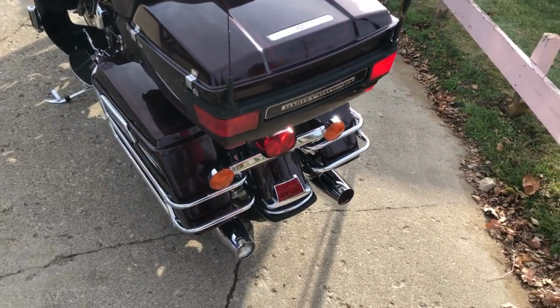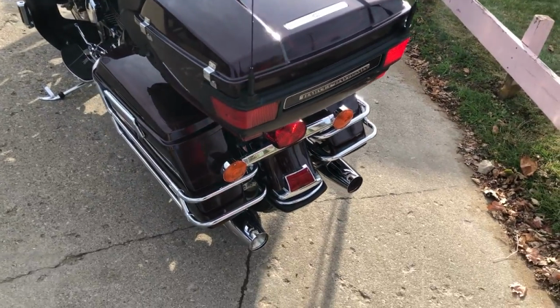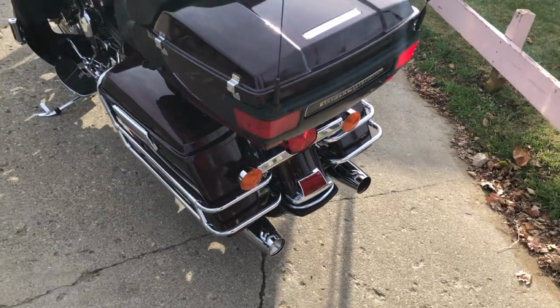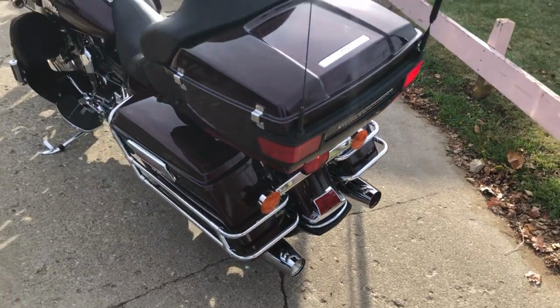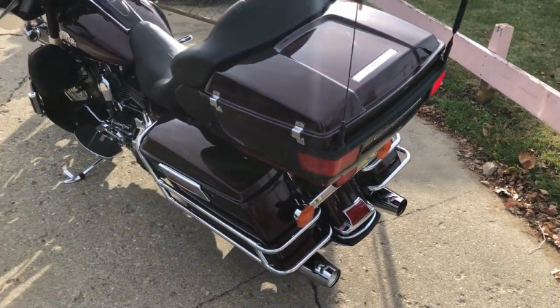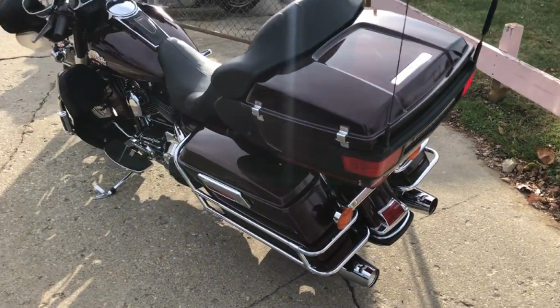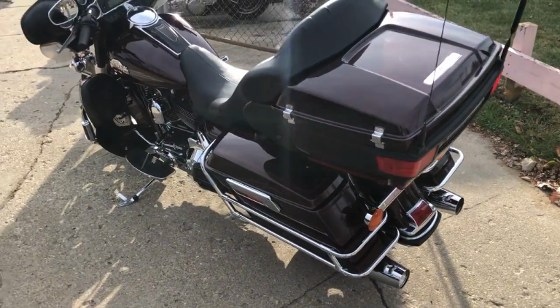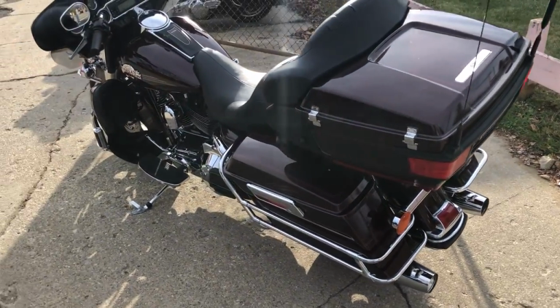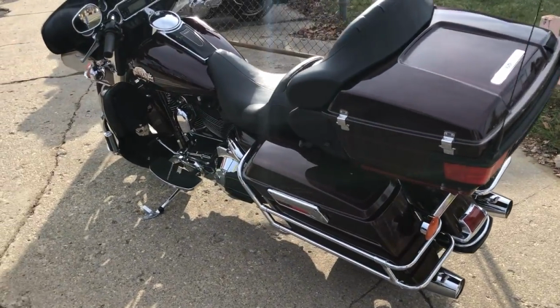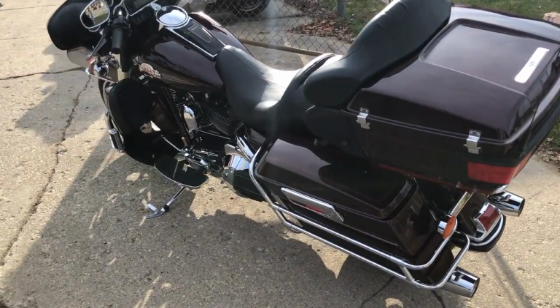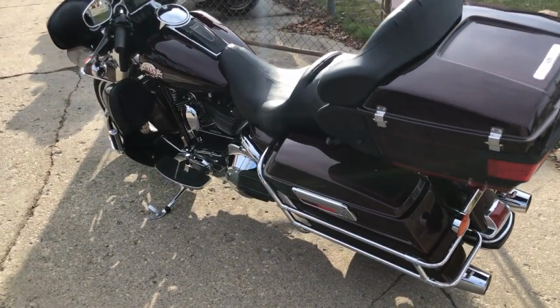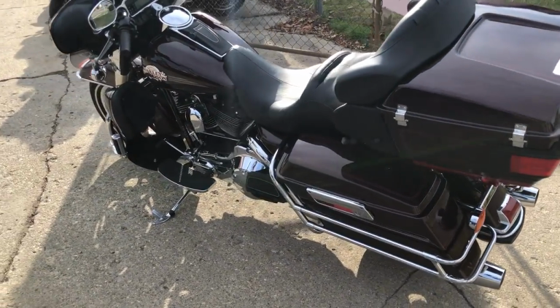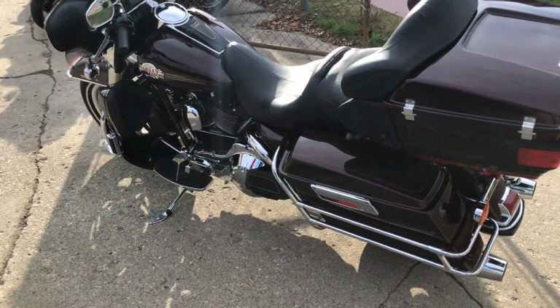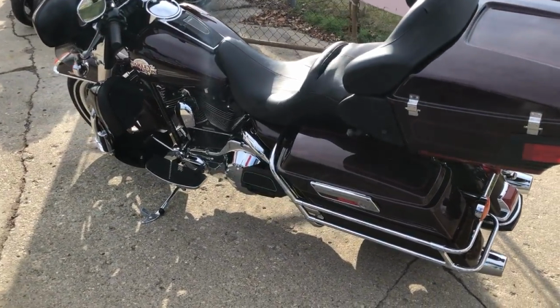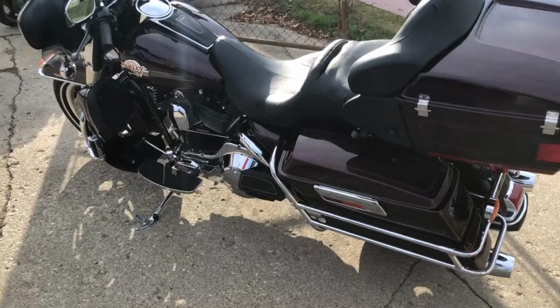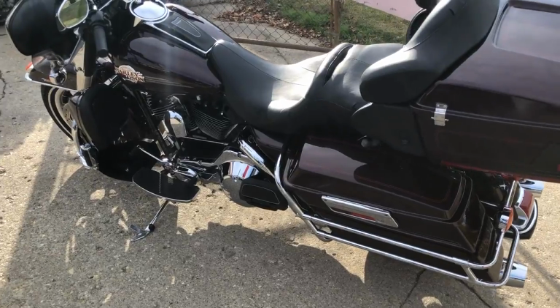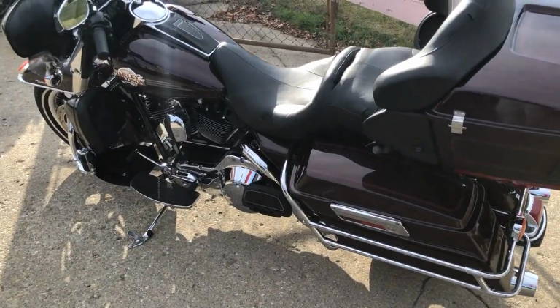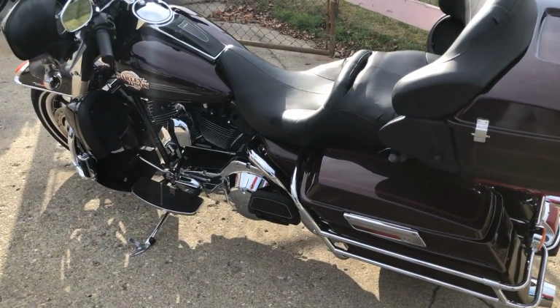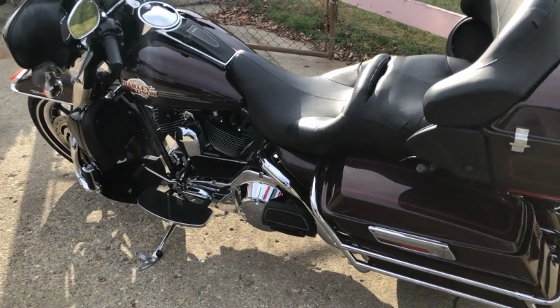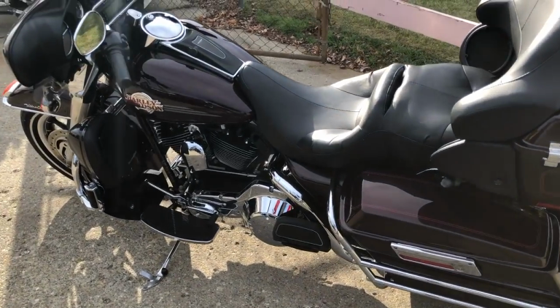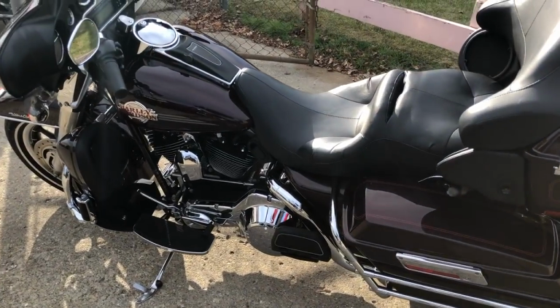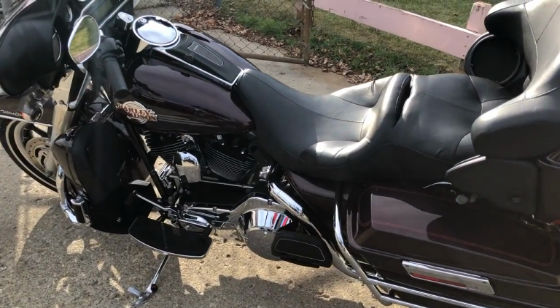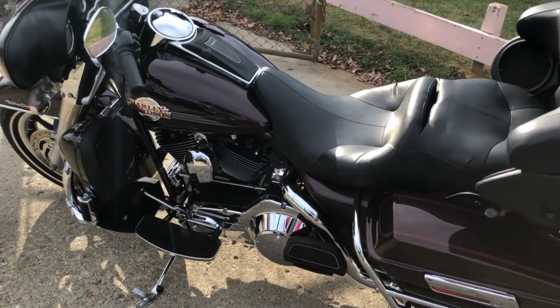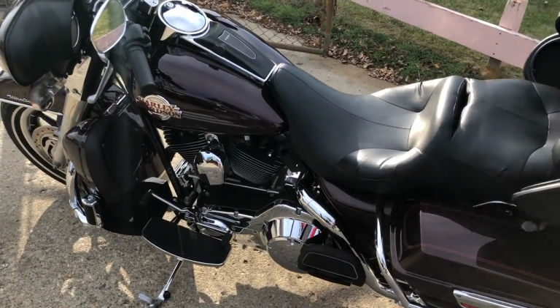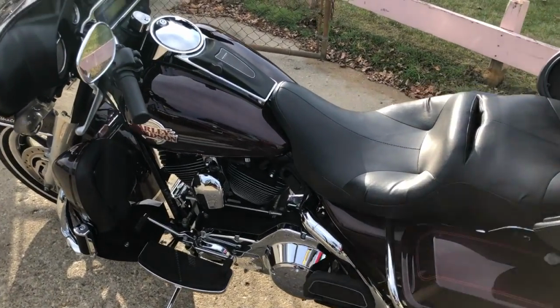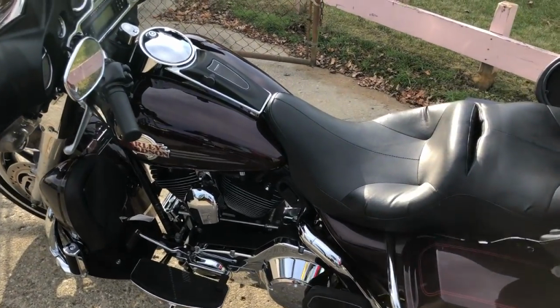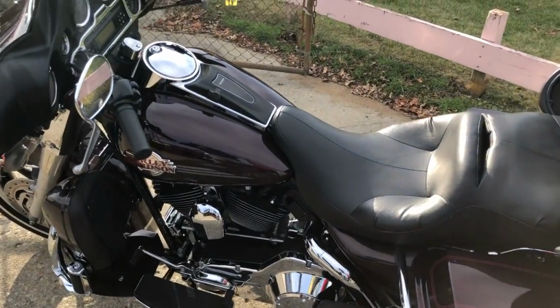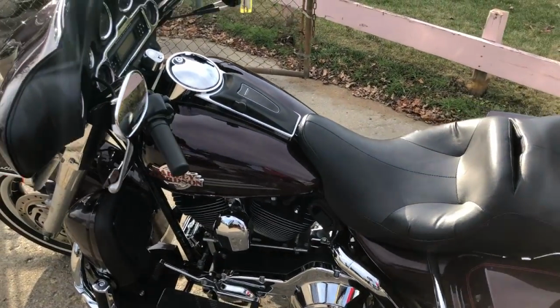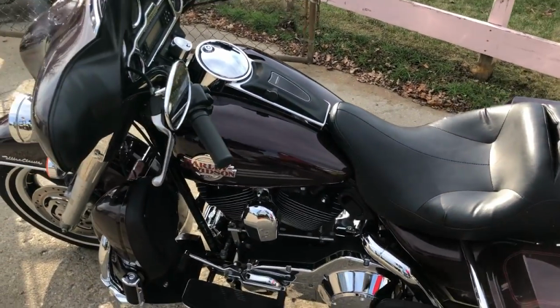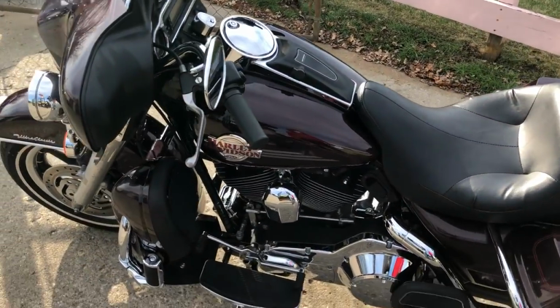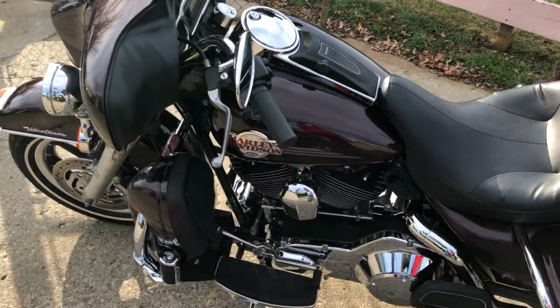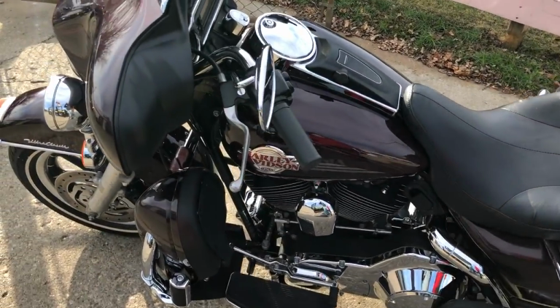It's just been serviced at the dealership, inspected, all fluids have been changed, it runs strong, everything works, and needs nothing. All you've got to do is gas and go. This is the one.